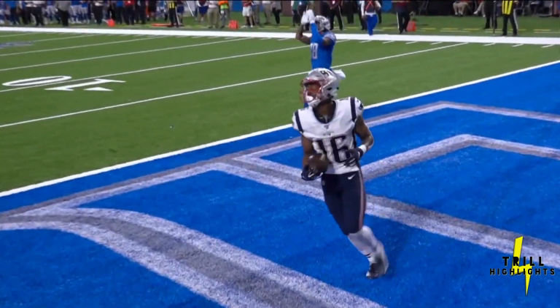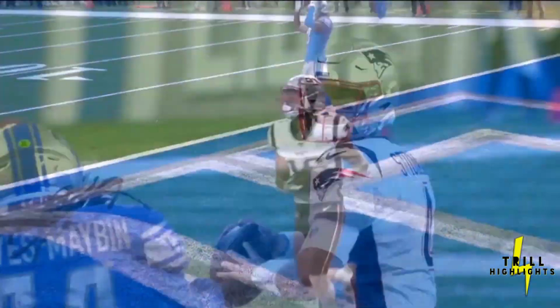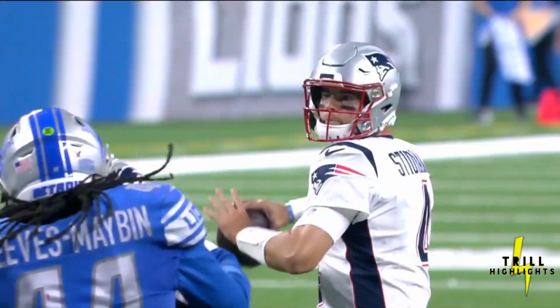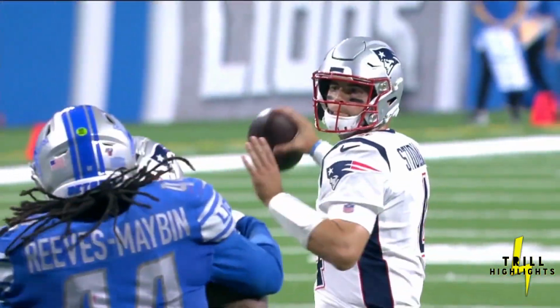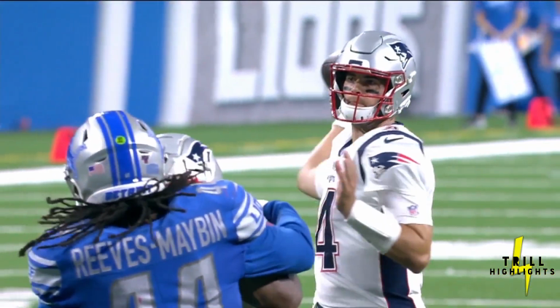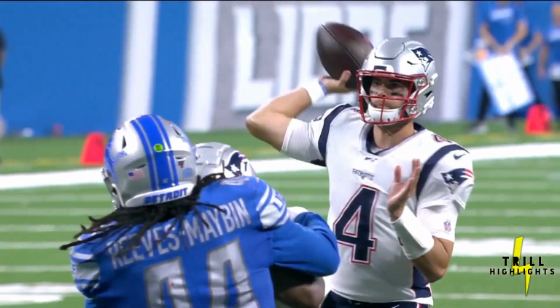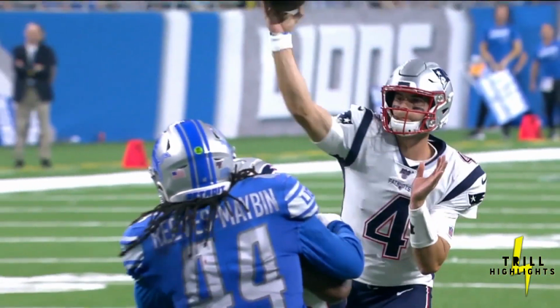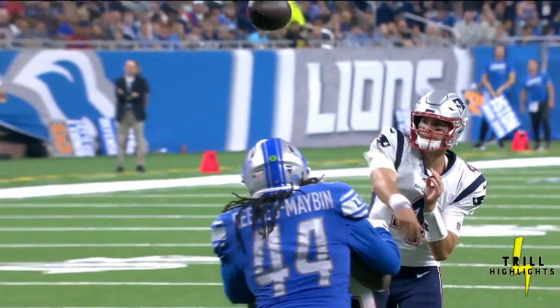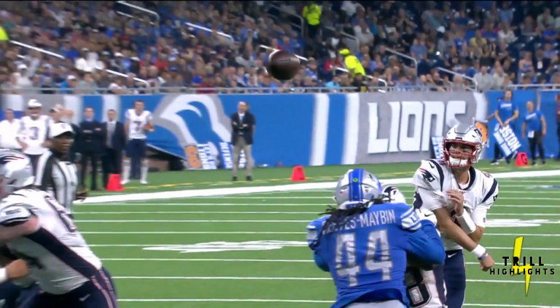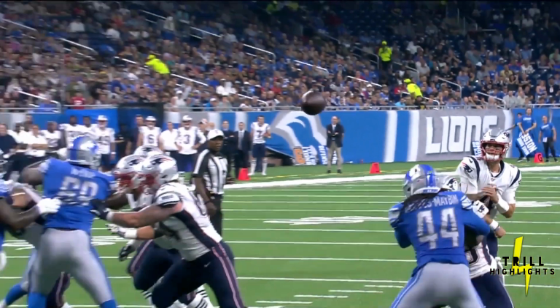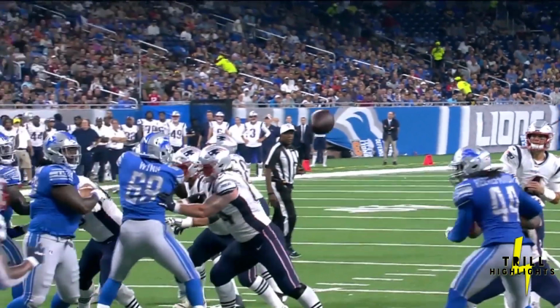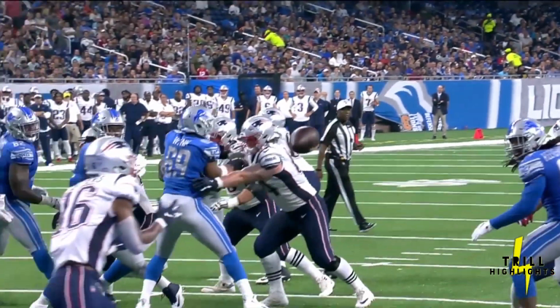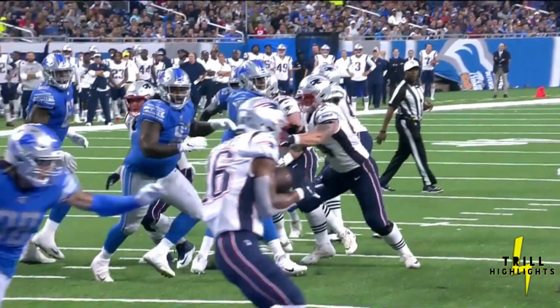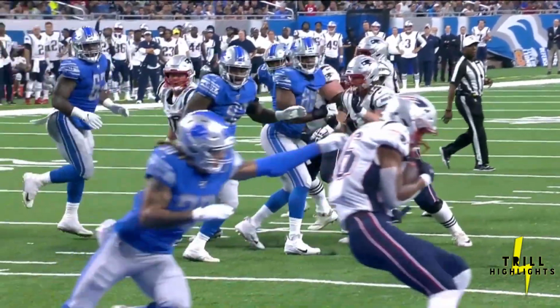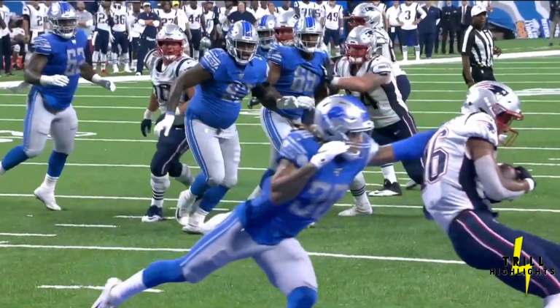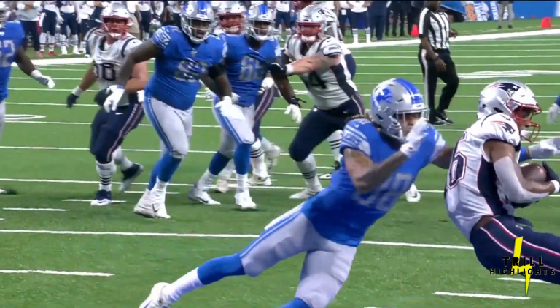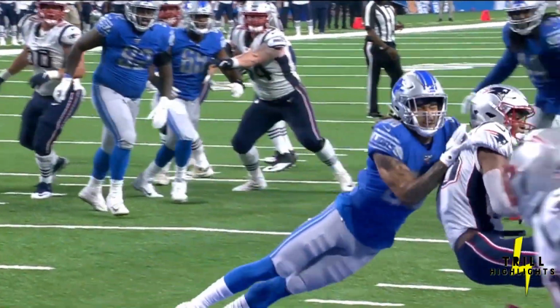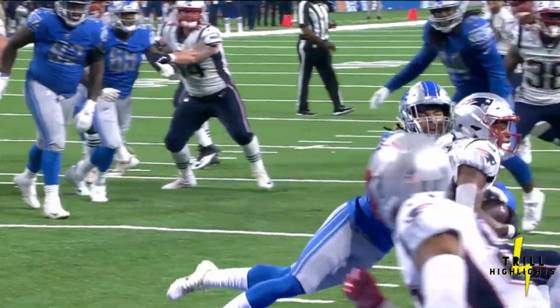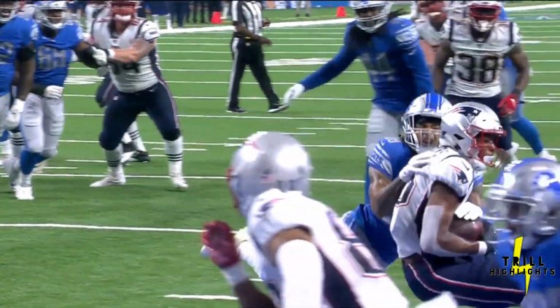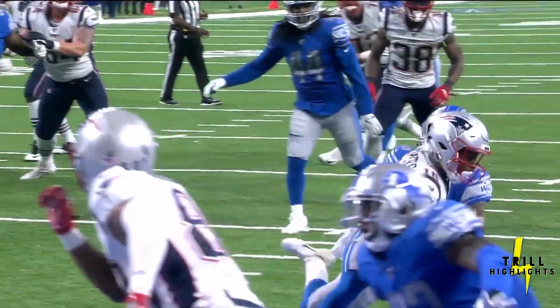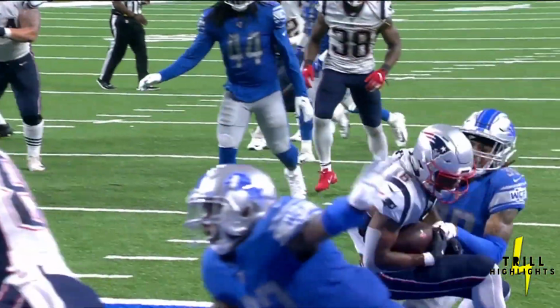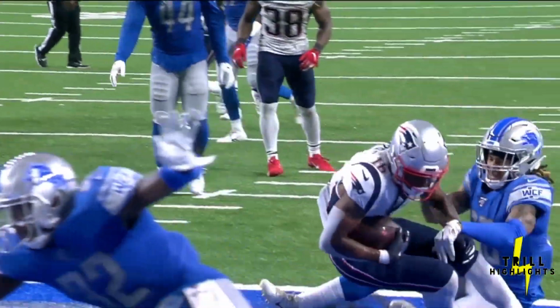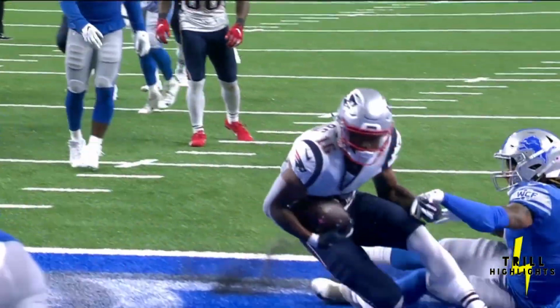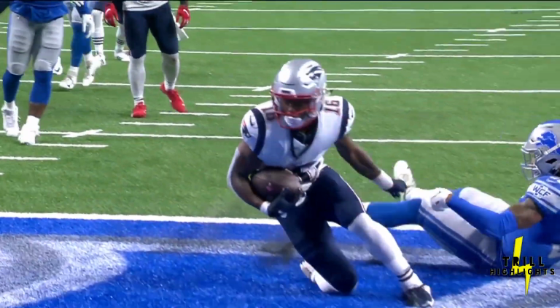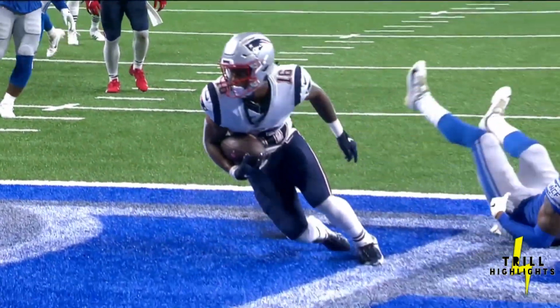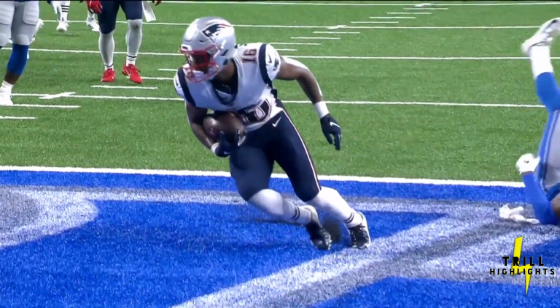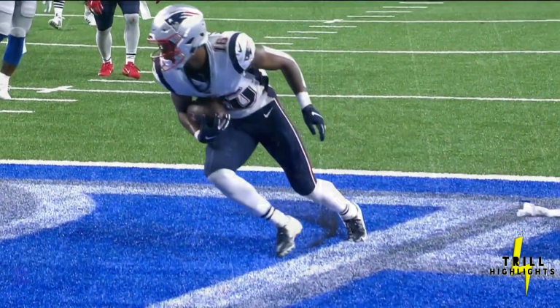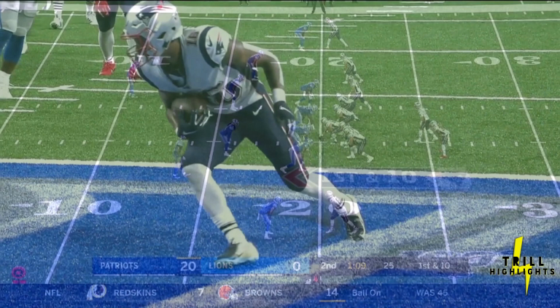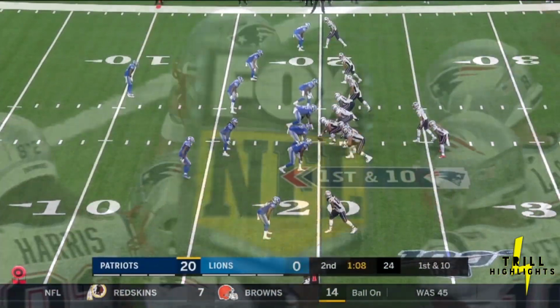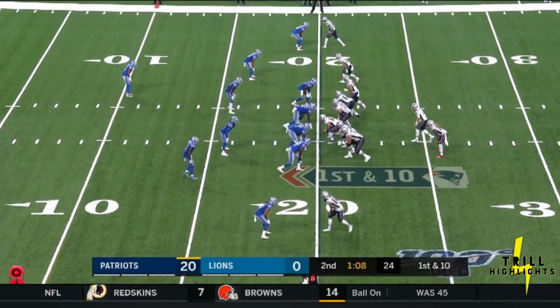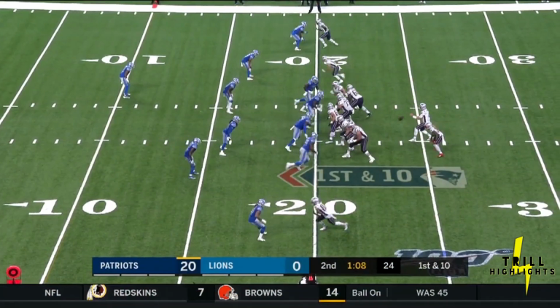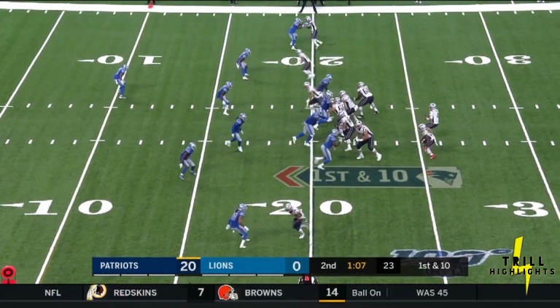Jarrett Stidham — that's a pass he'll remember for the rest of his life, because that's his first touchdown pass — preseason albeit — in the NFL. But again, poor technique by the defensive back. 26-yard gain.